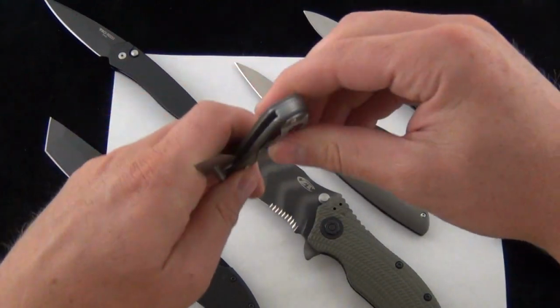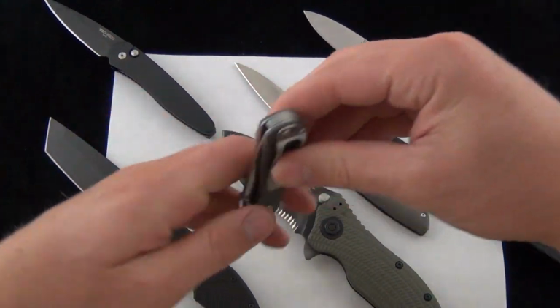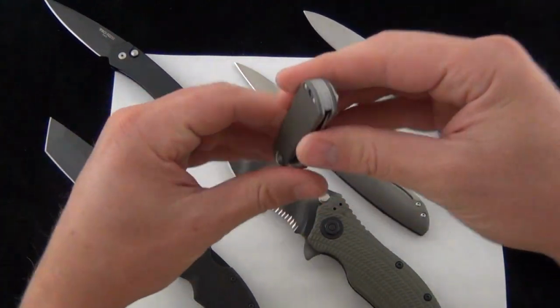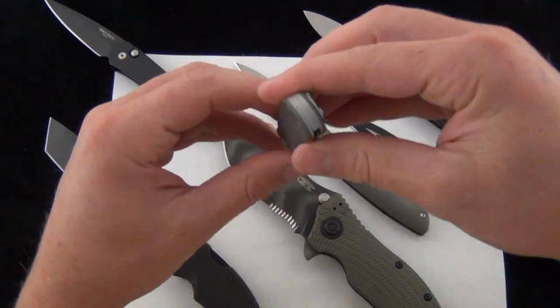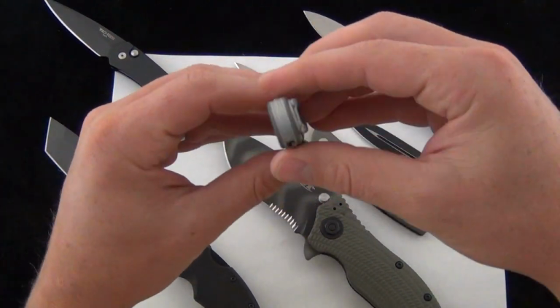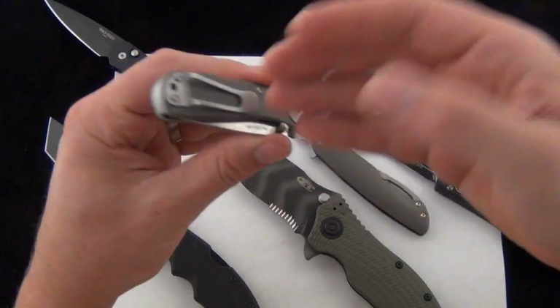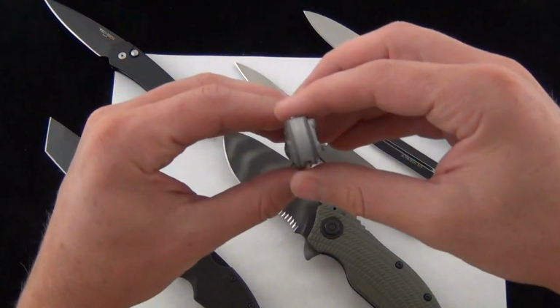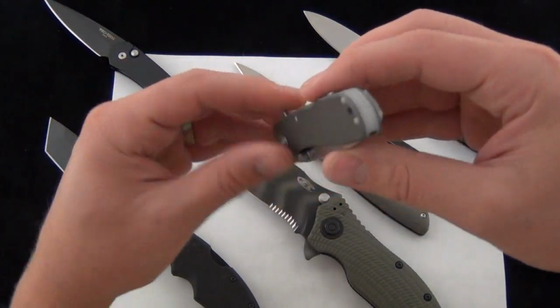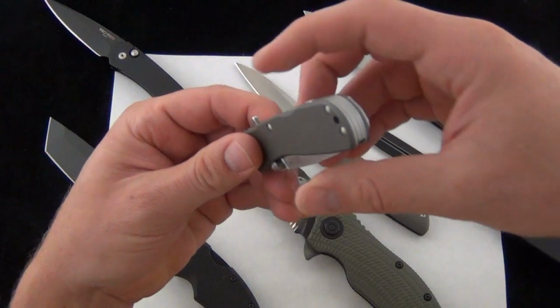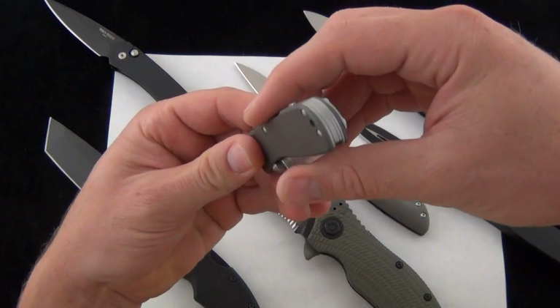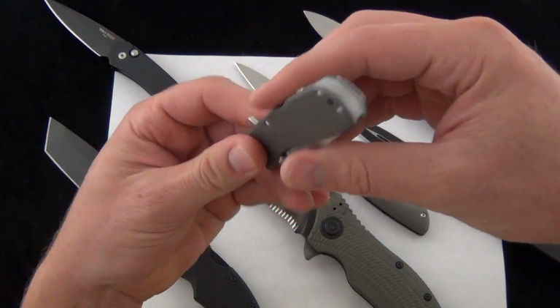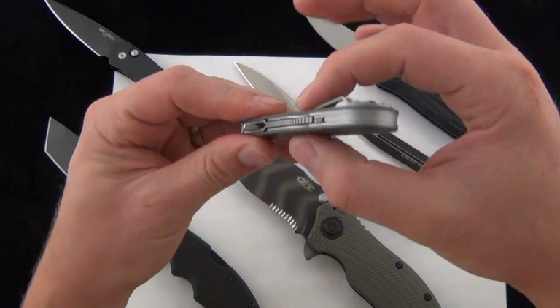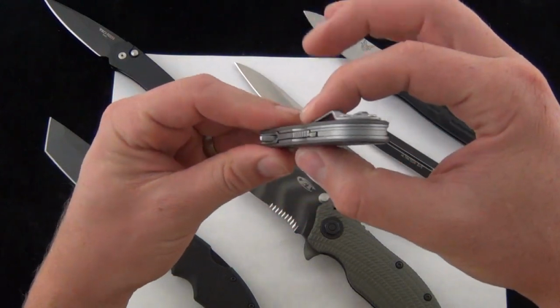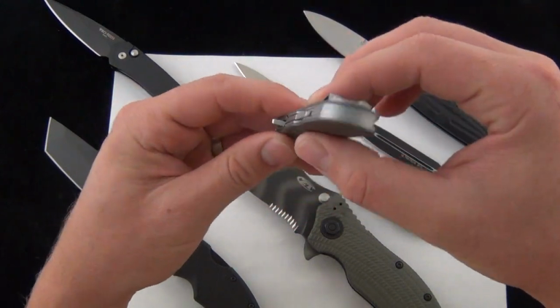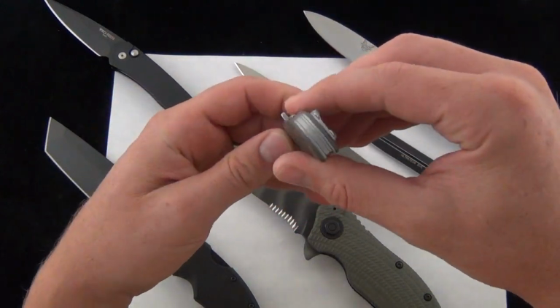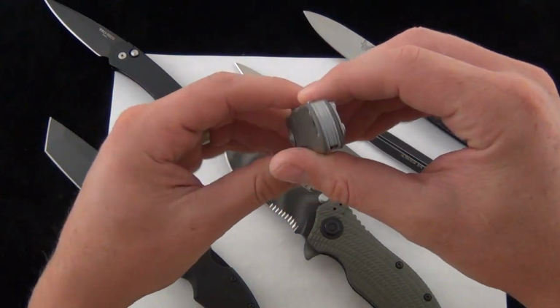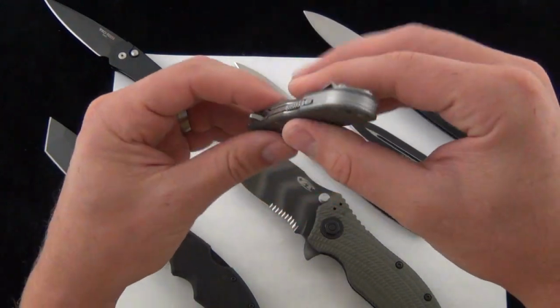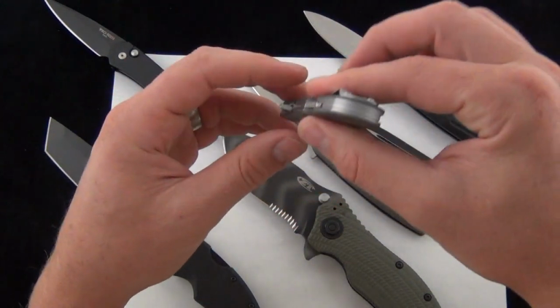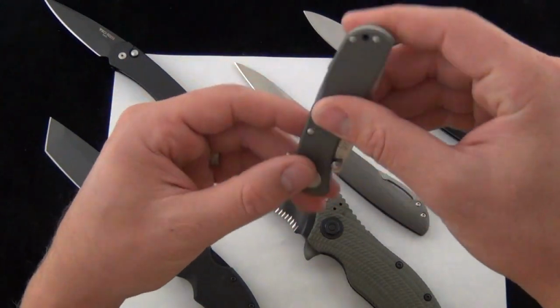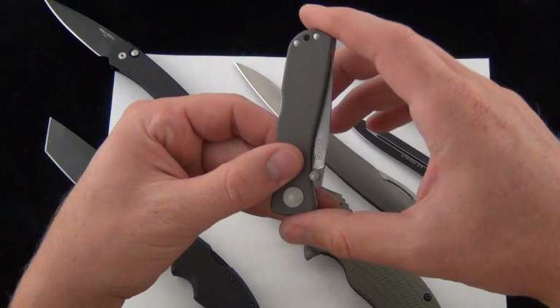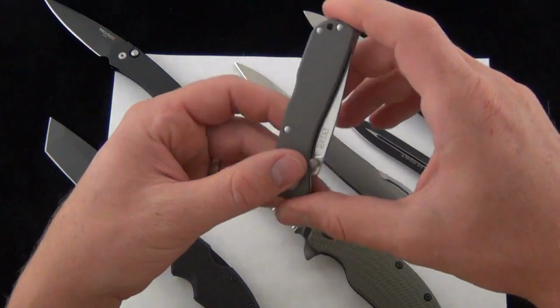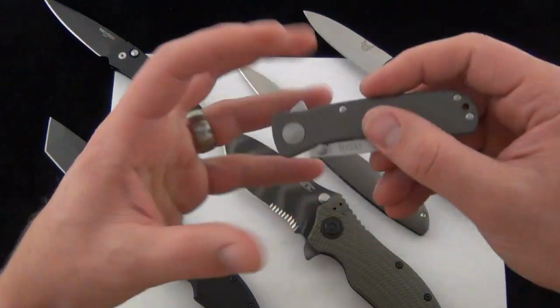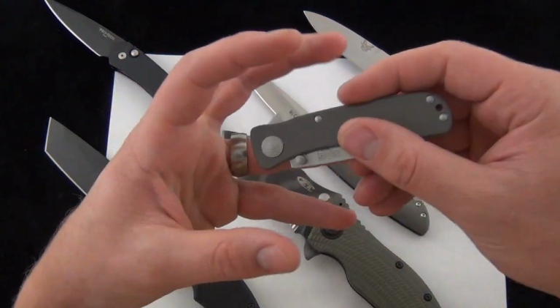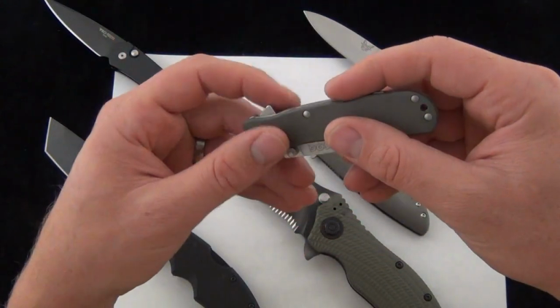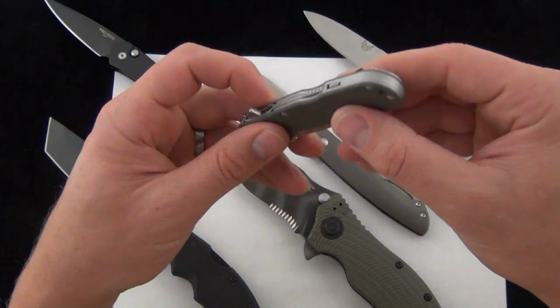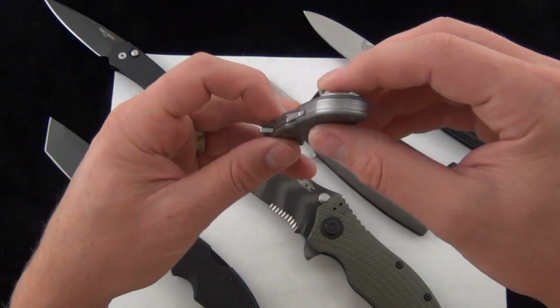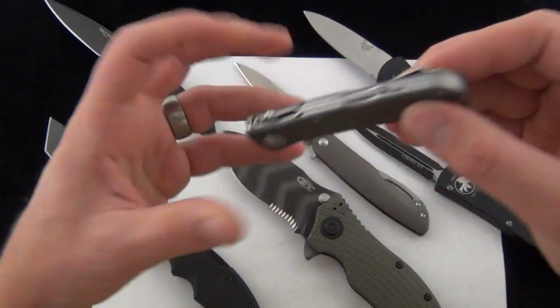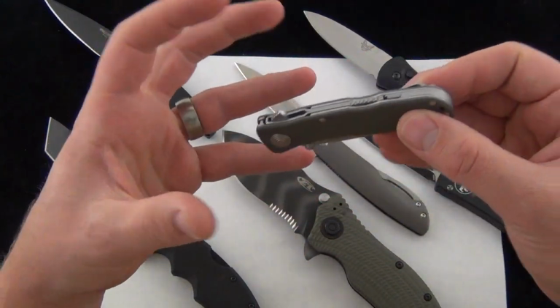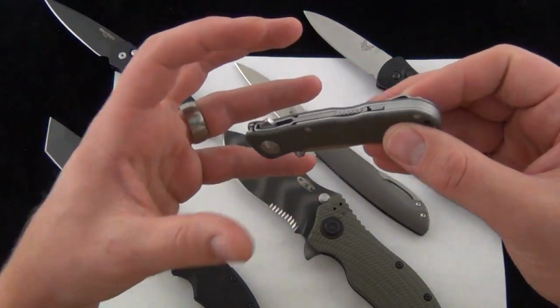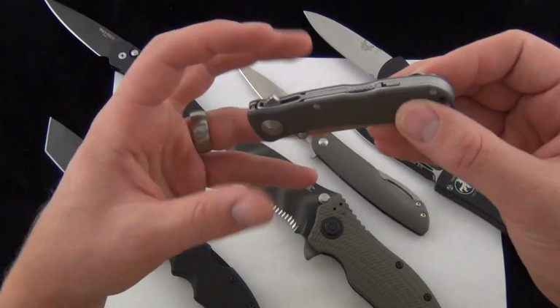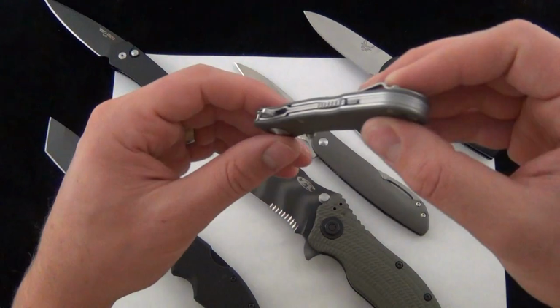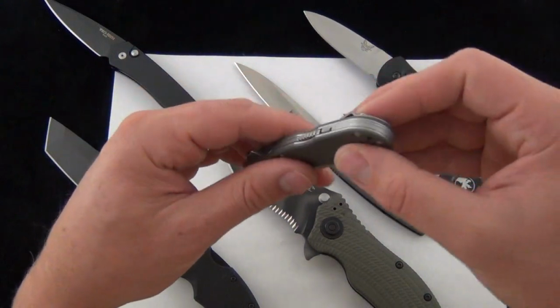We close up the blade and clip it in our pocket using the pocket clip. We have the width this way, the thickness of how much pocket space it takes up when you clip it in, the length — just the overall volume of what the knife is occupying in our pocket.